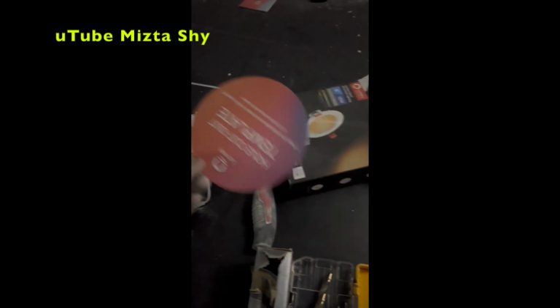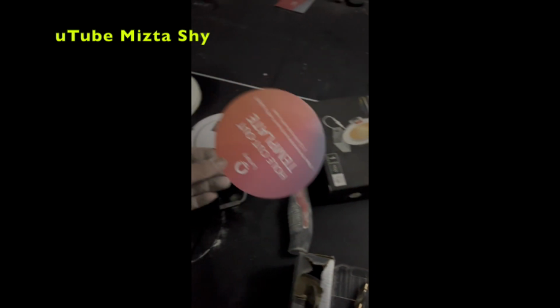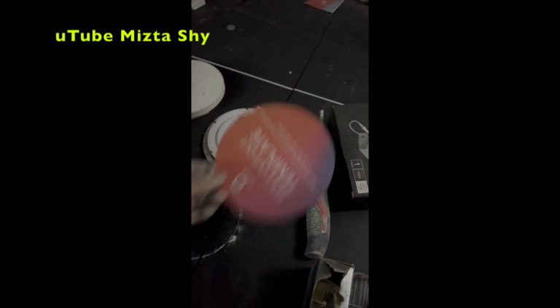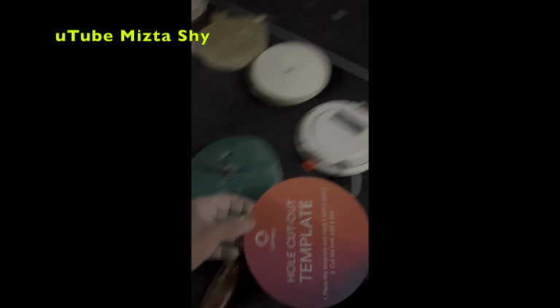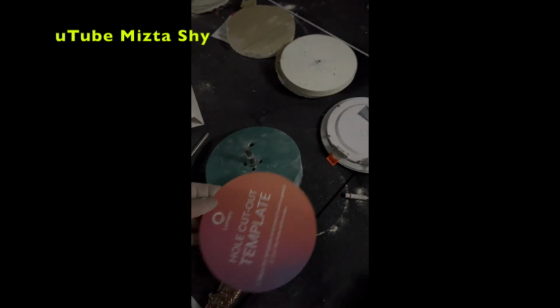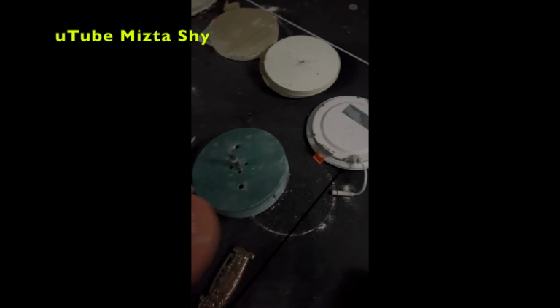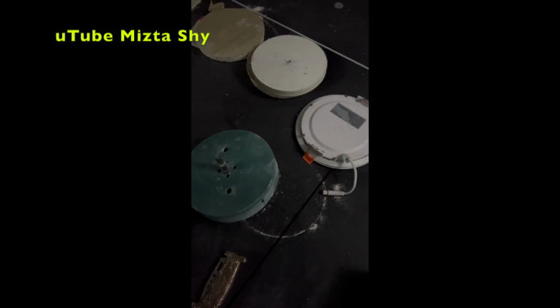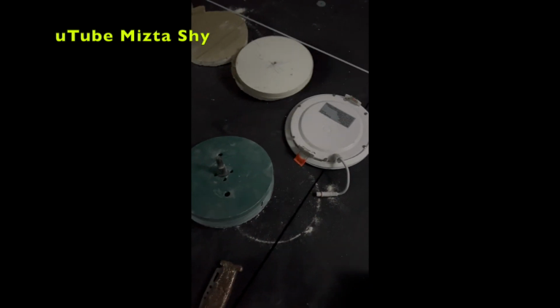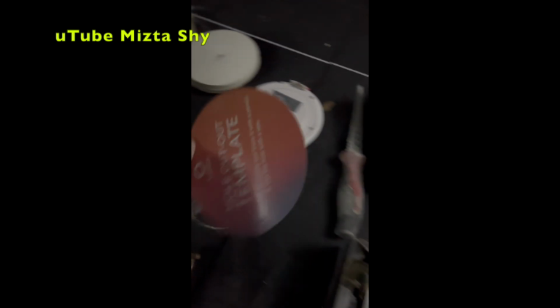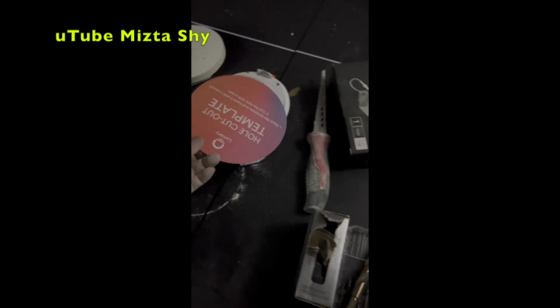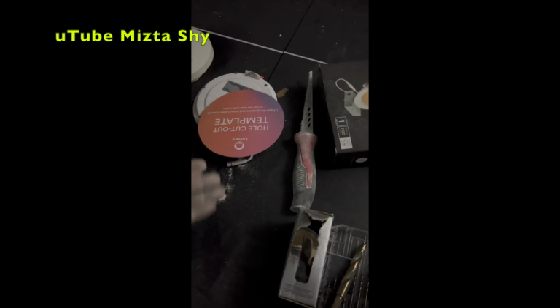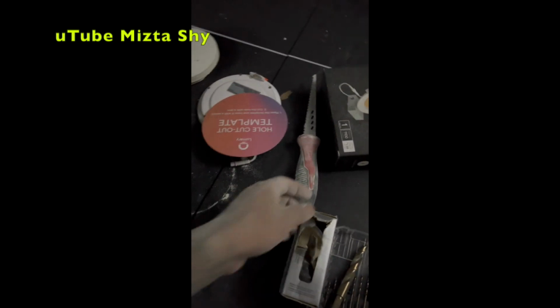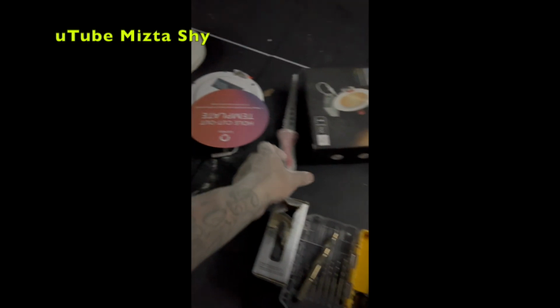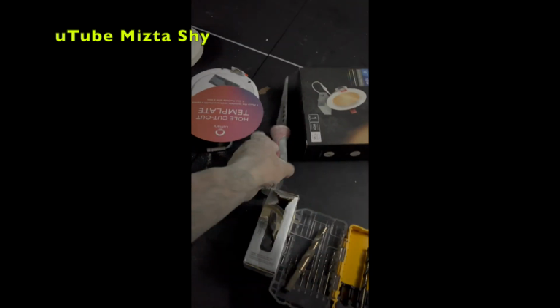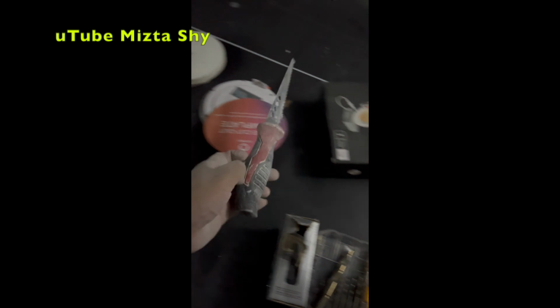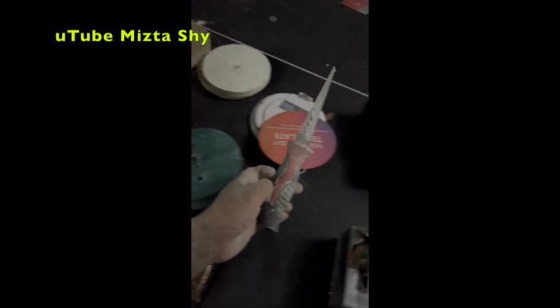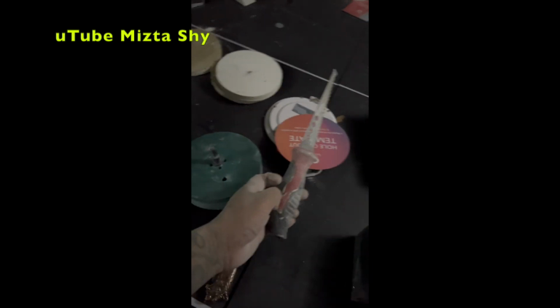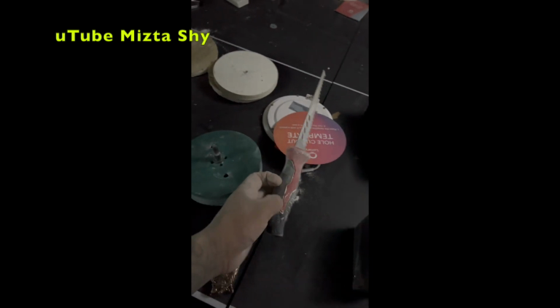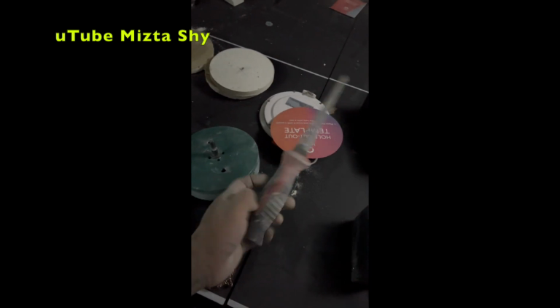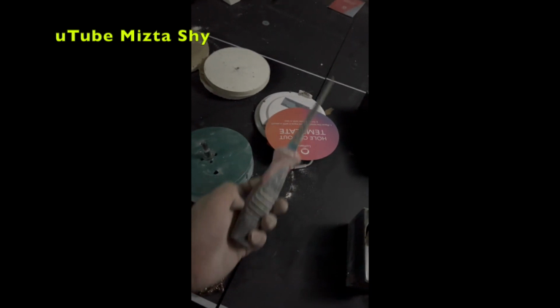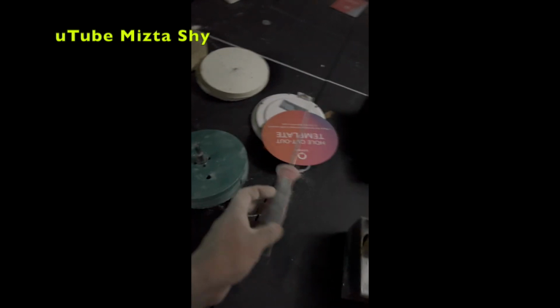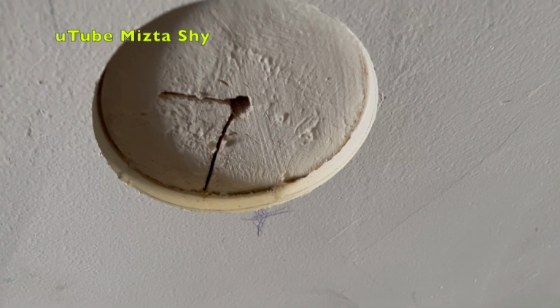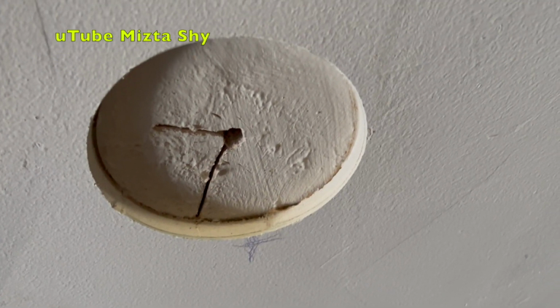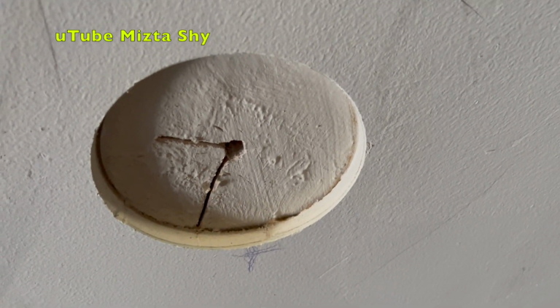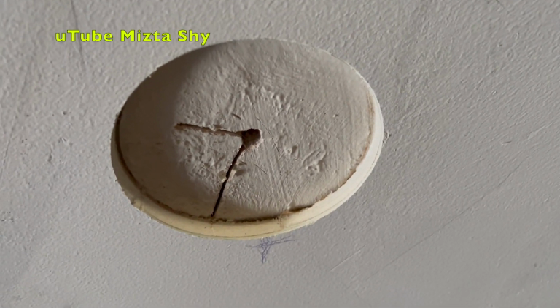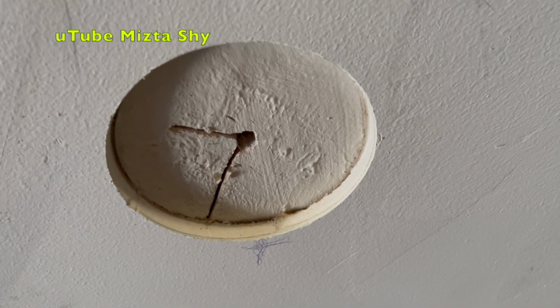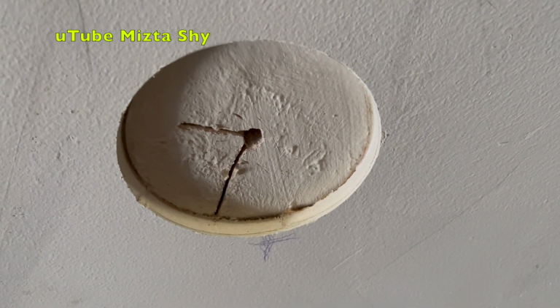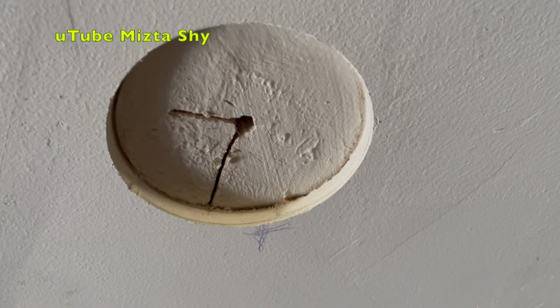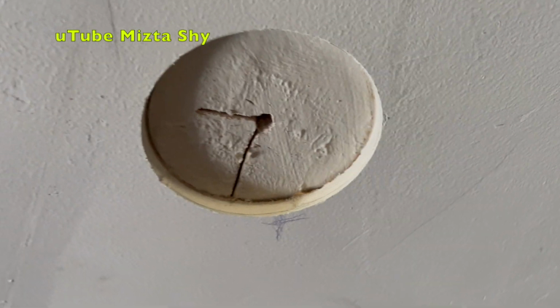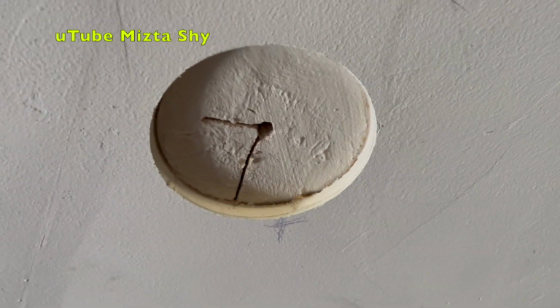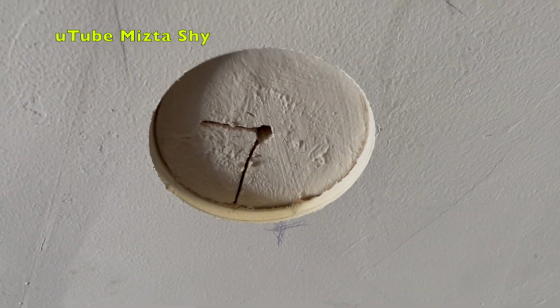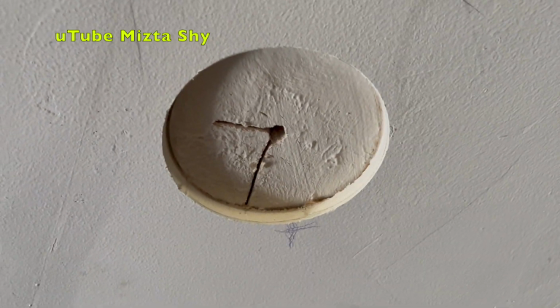For installation, you only need either one or two tools — either a saw or a hole saw, the one on your left. That will make a clean cut. That's only $17 for that.